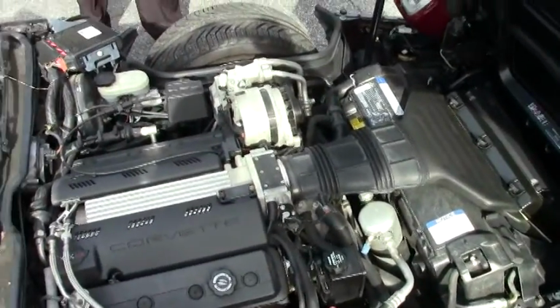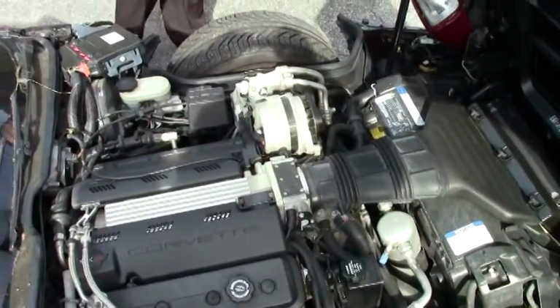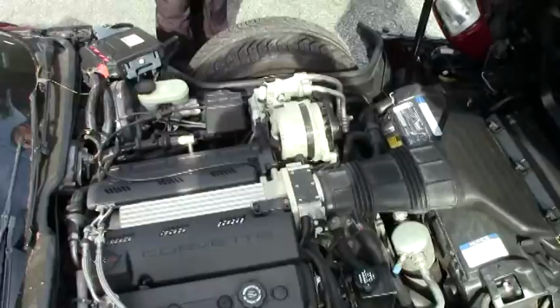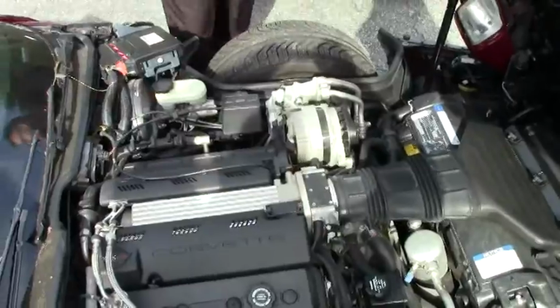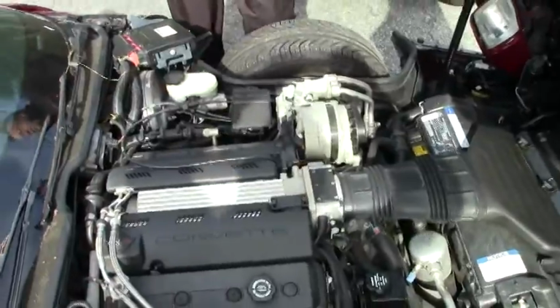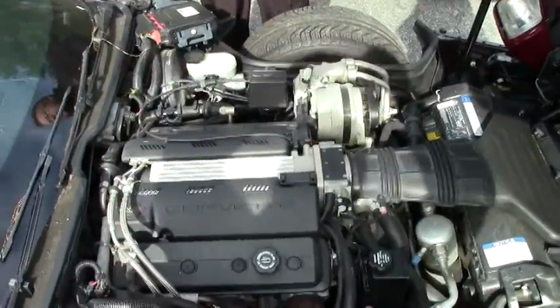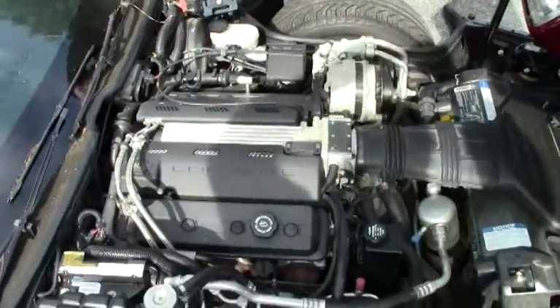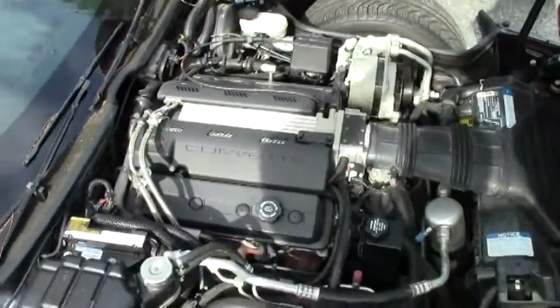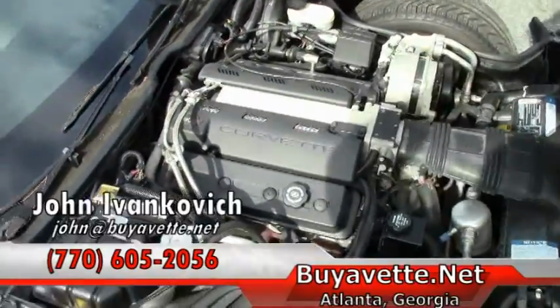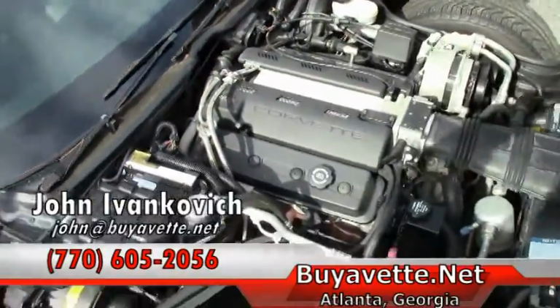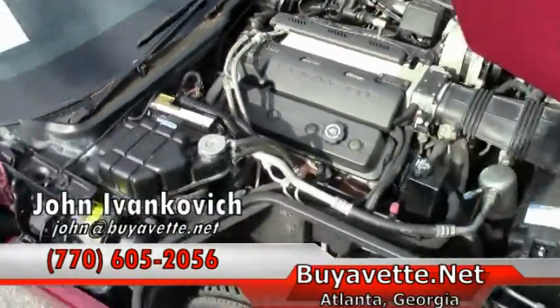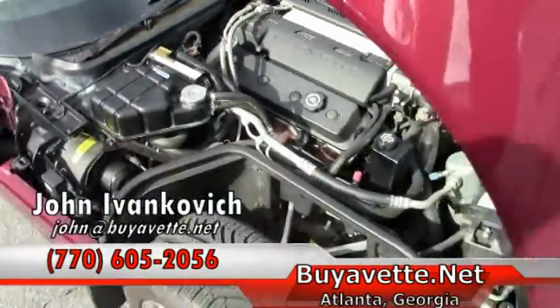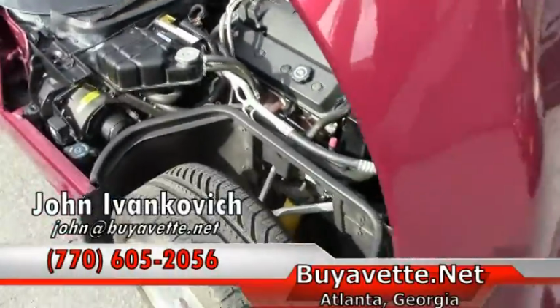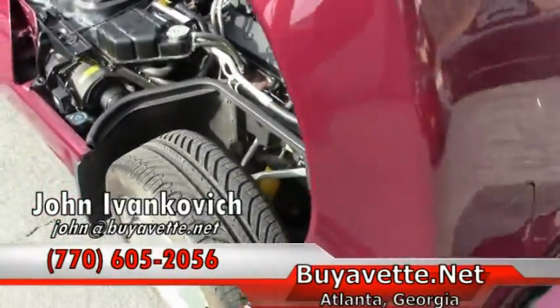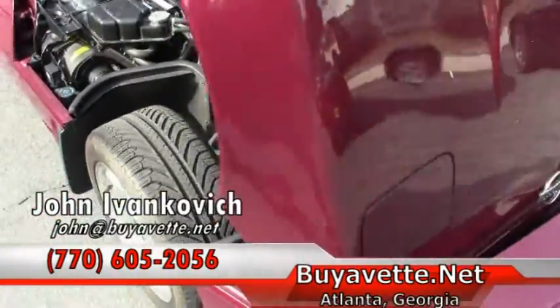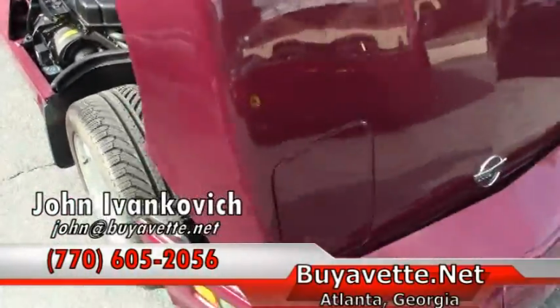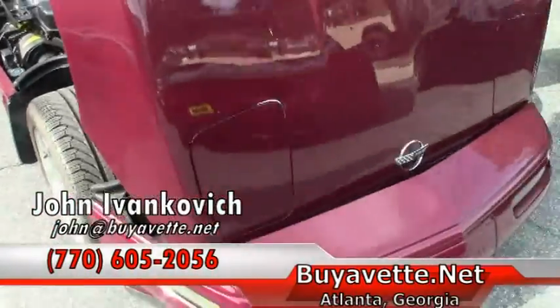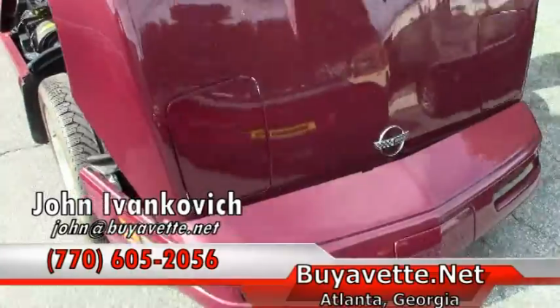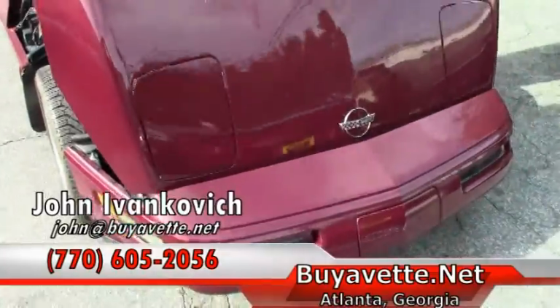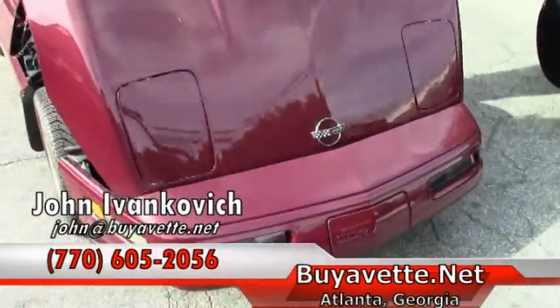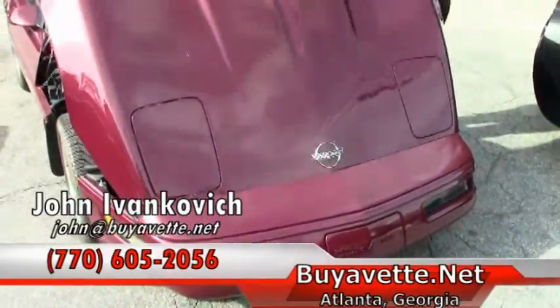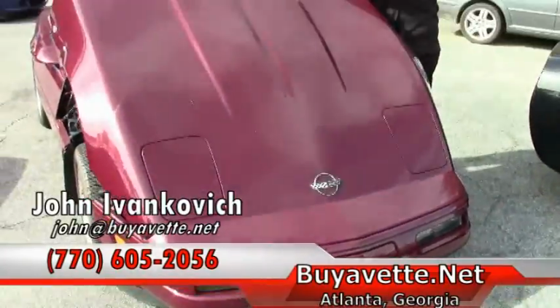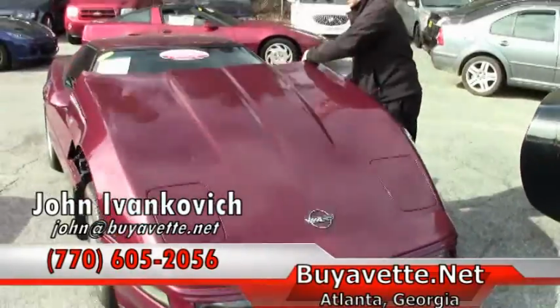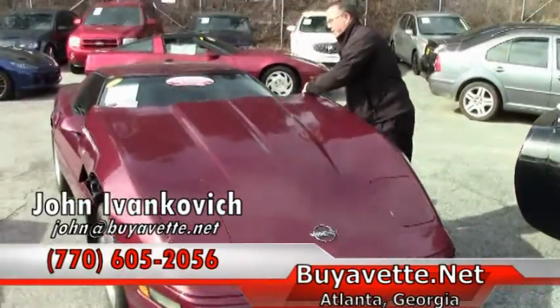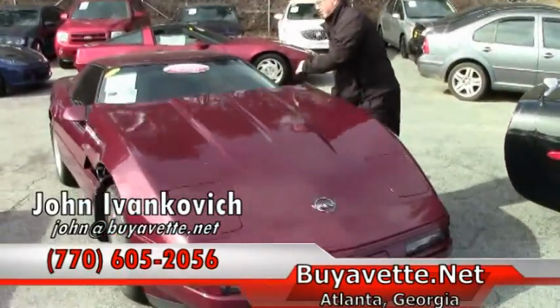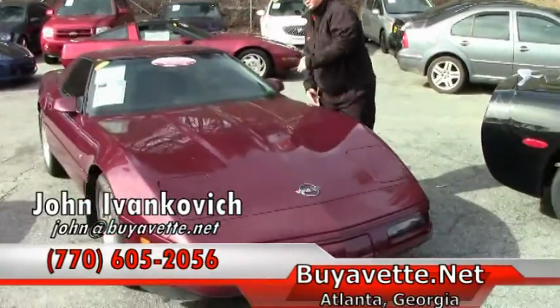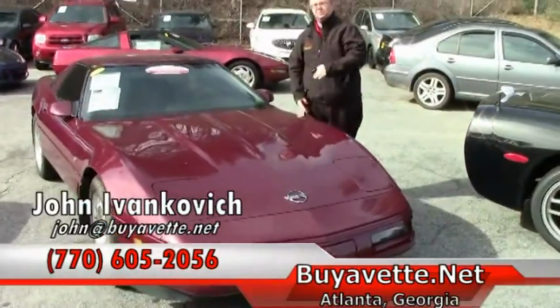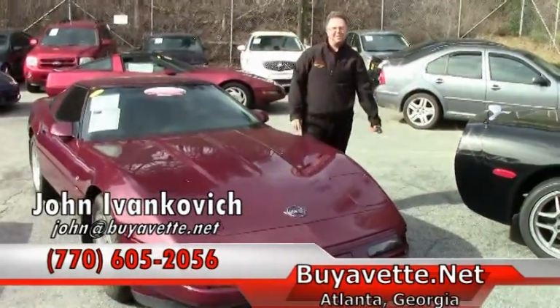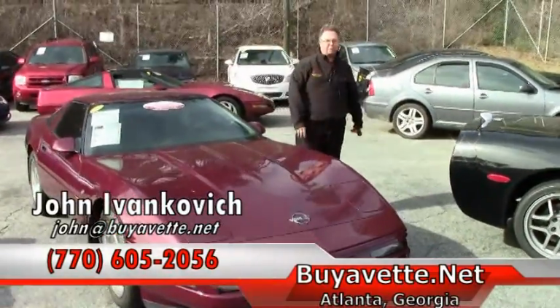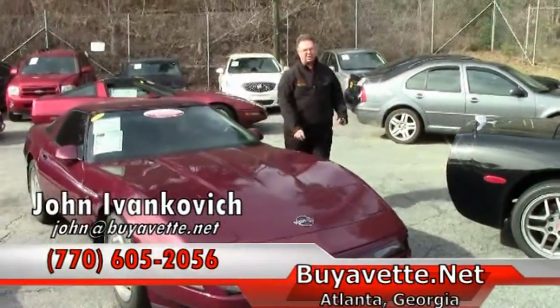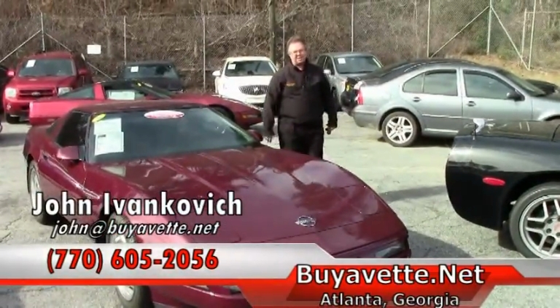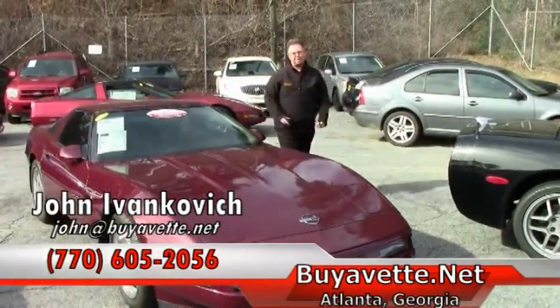If you'd like to know more about this or any of our Corvettes we have in stock, call 770-605-2056, or email john@buyavet.net. We'll look forward to seeing you out on the road.